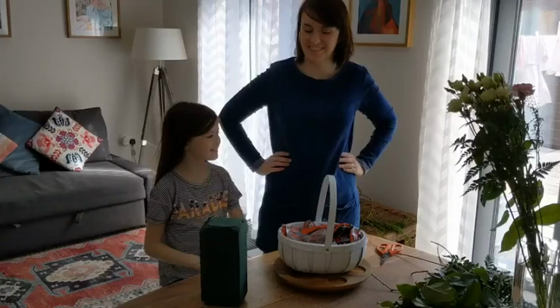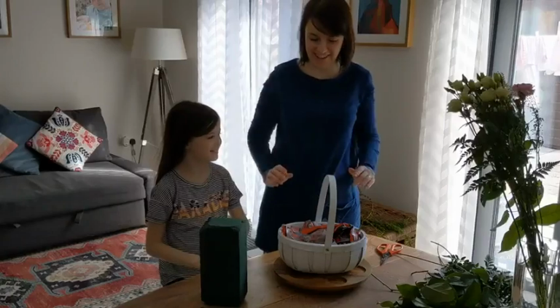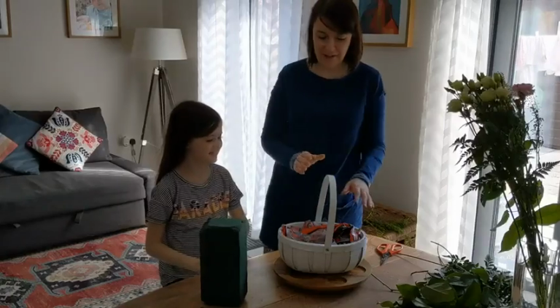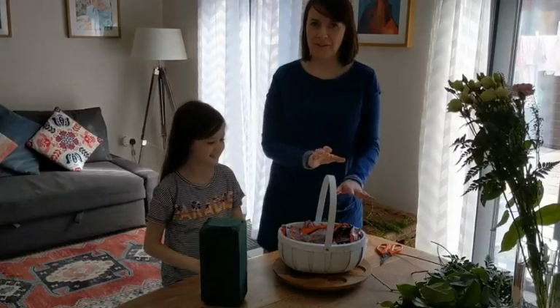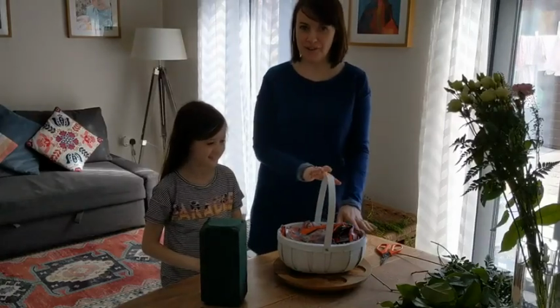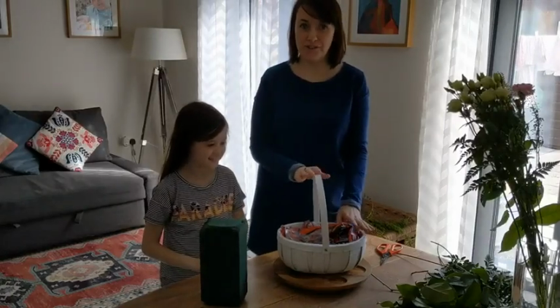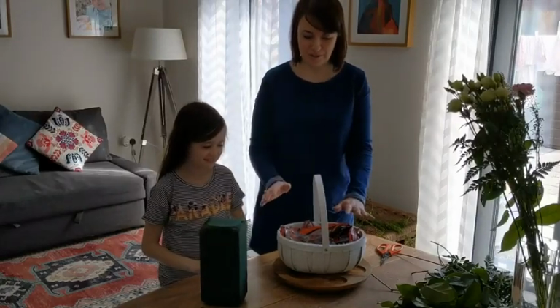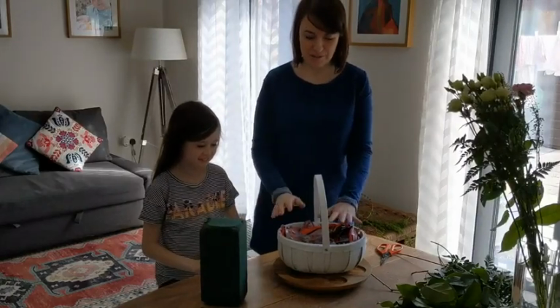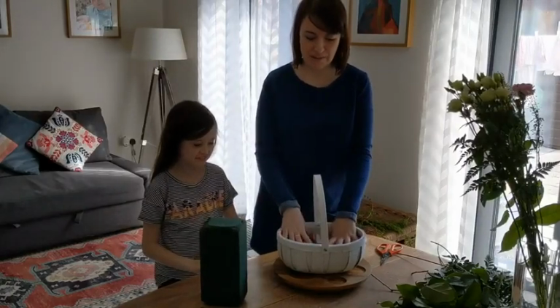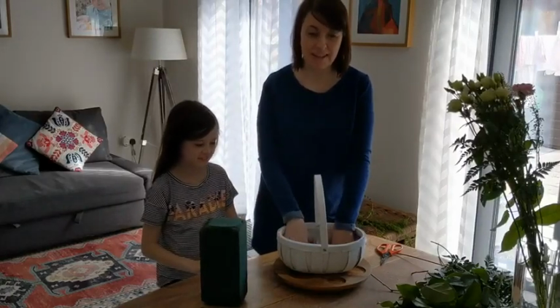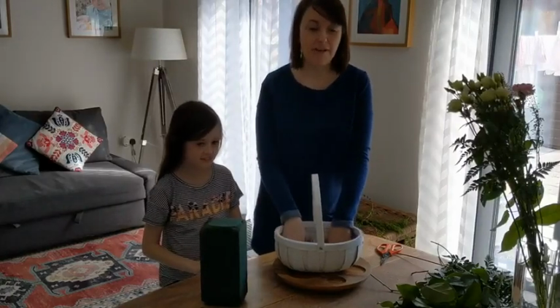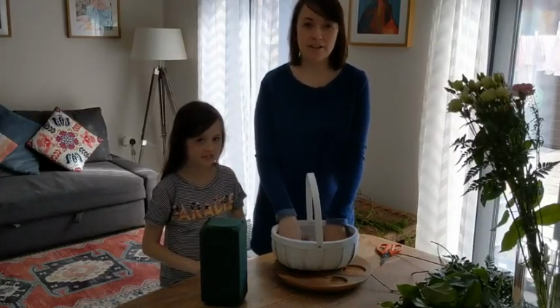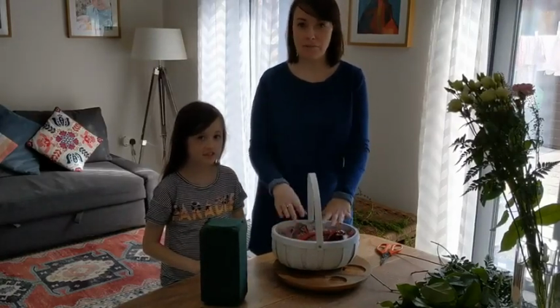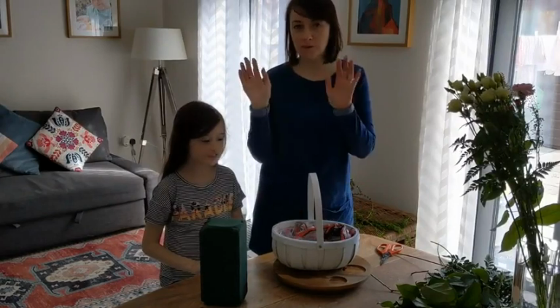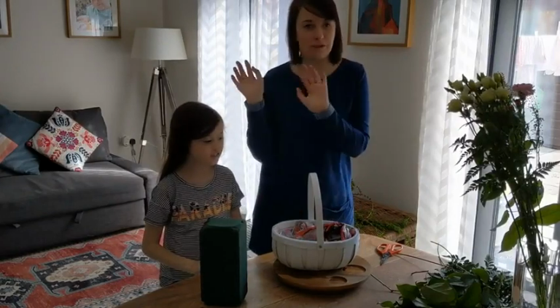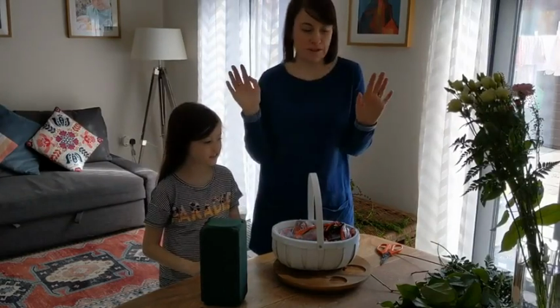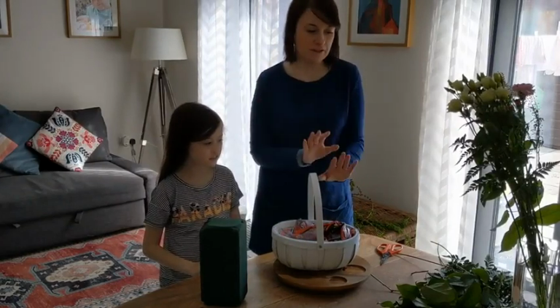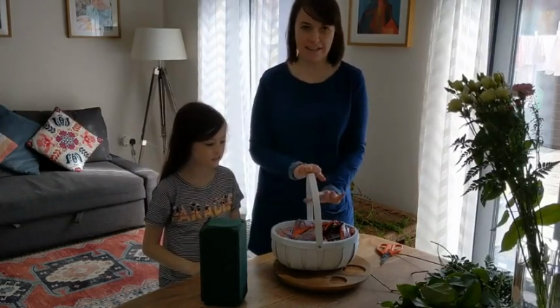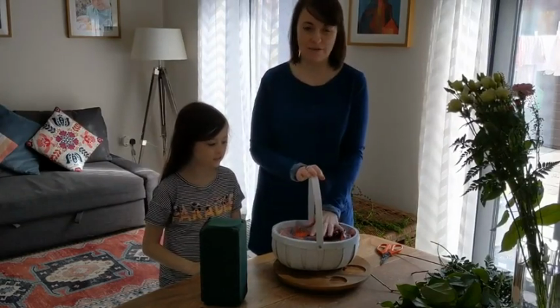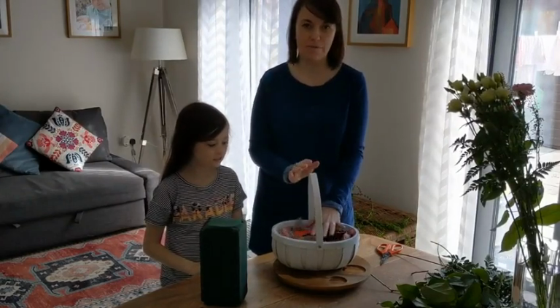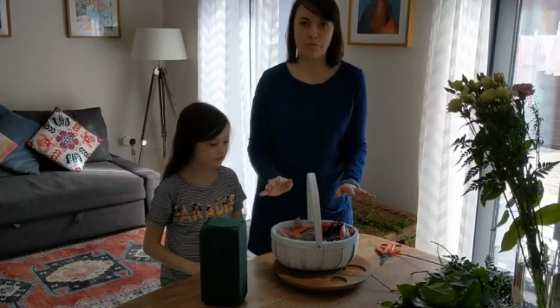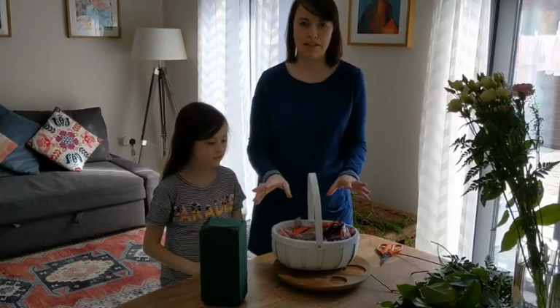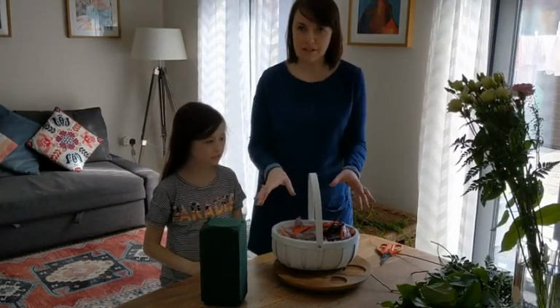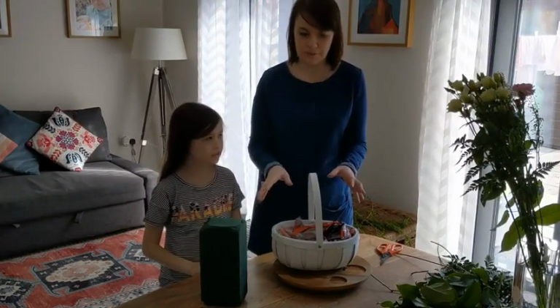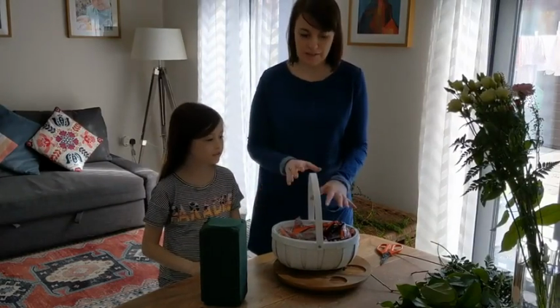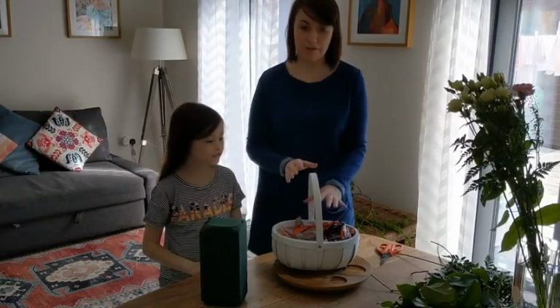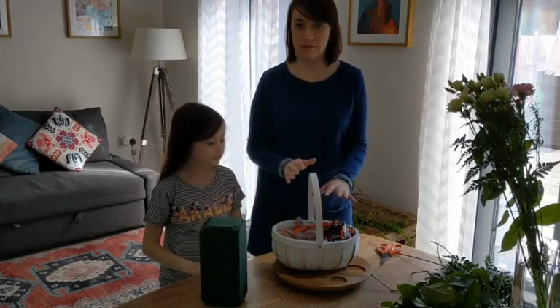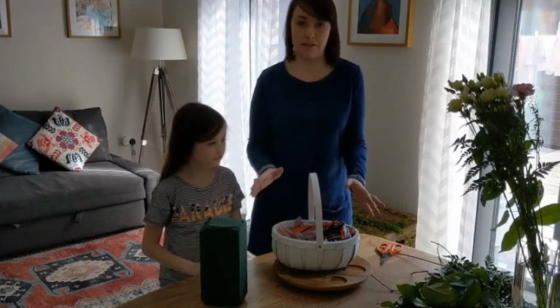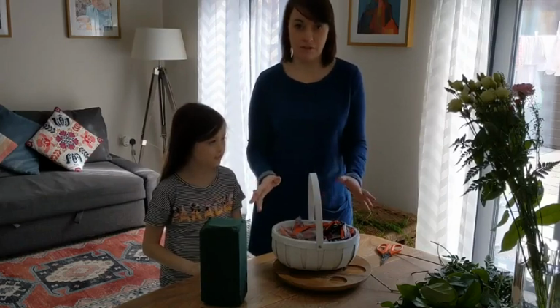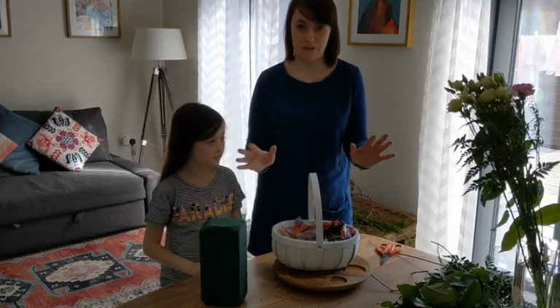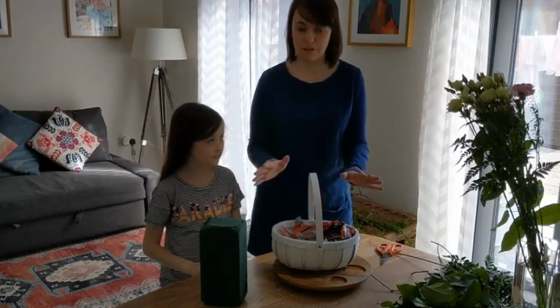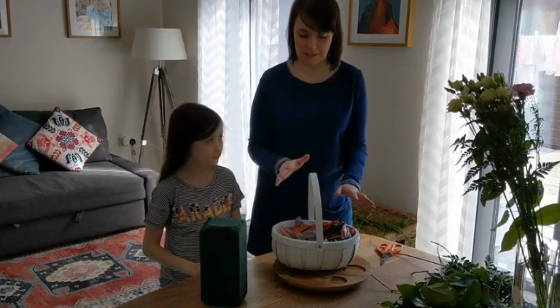We're going to show you the first bit of putting together your basket. You might just want to completely go for it with the flowers you've got, and that's absolutely fine, but we thought we'd put together a little video for anybody who just doesn't have a clue or just wants a few little tips.